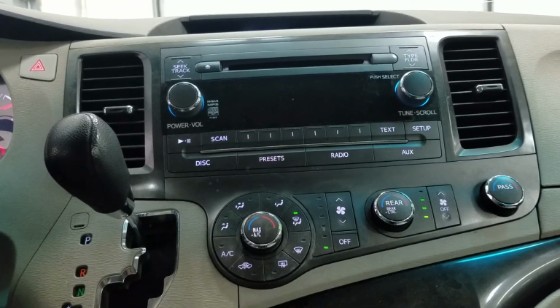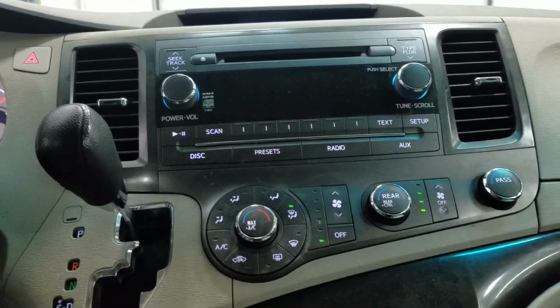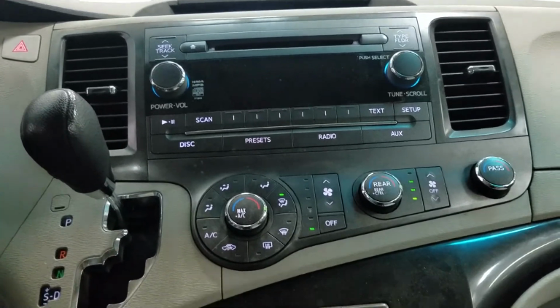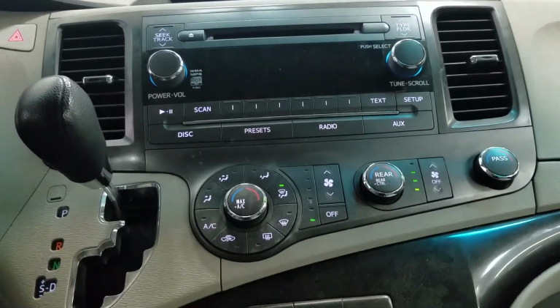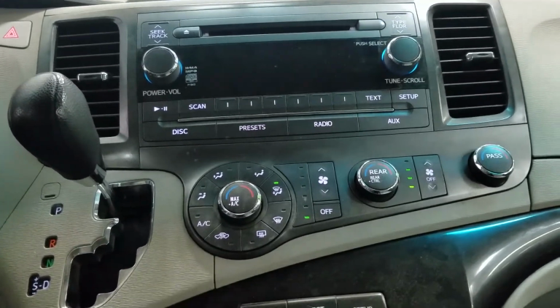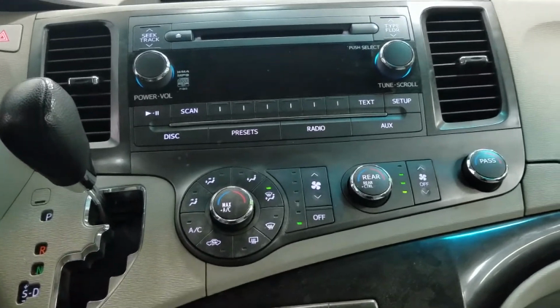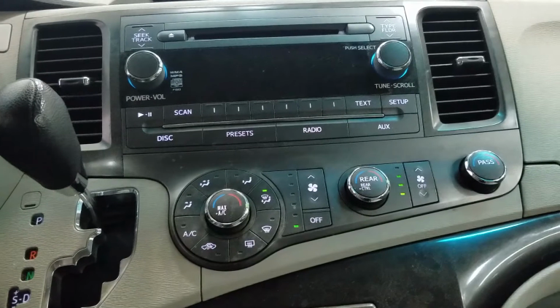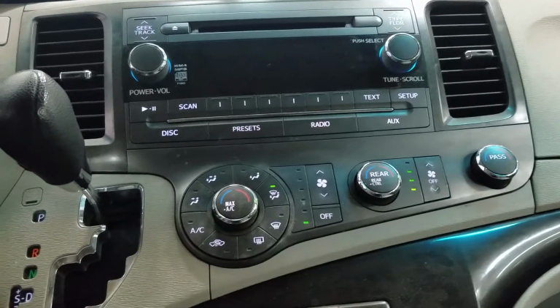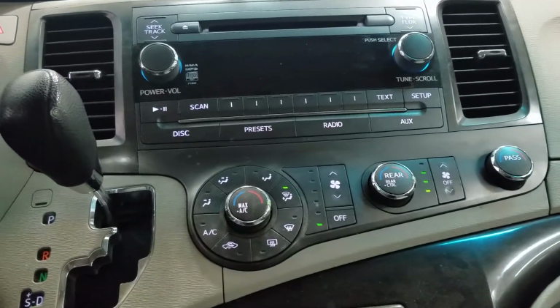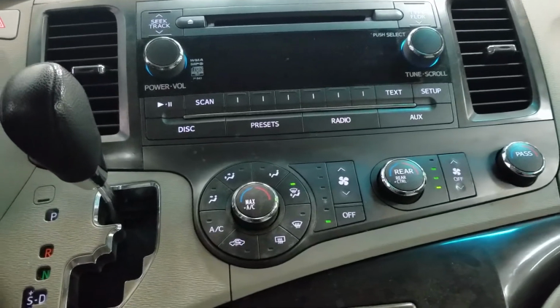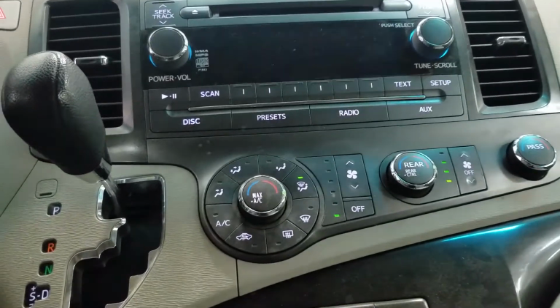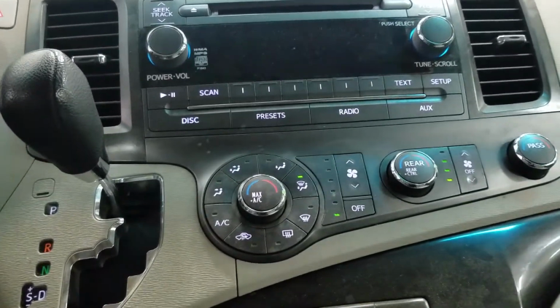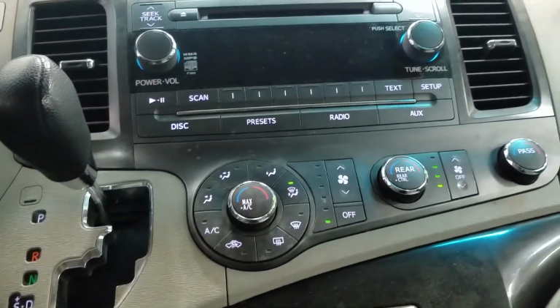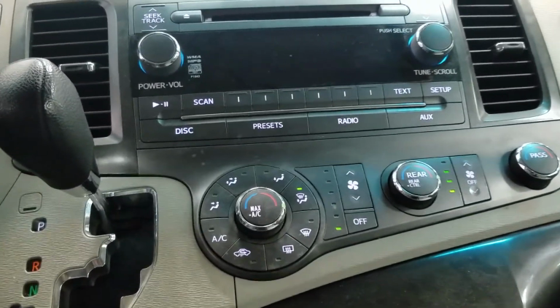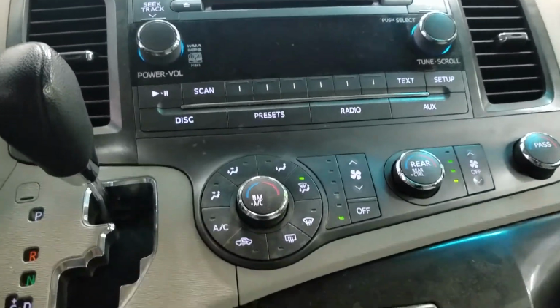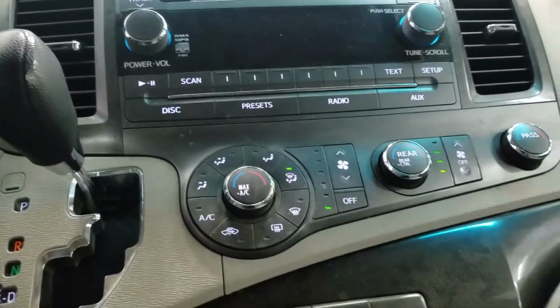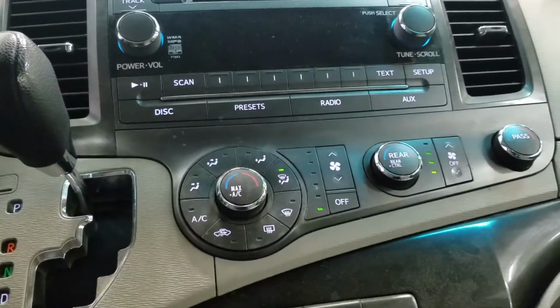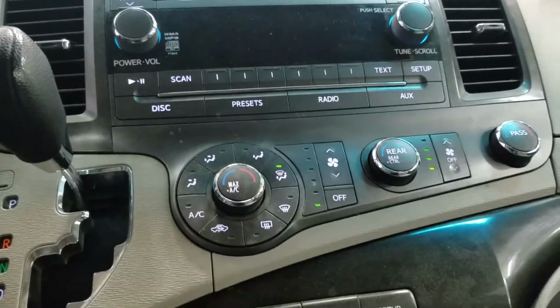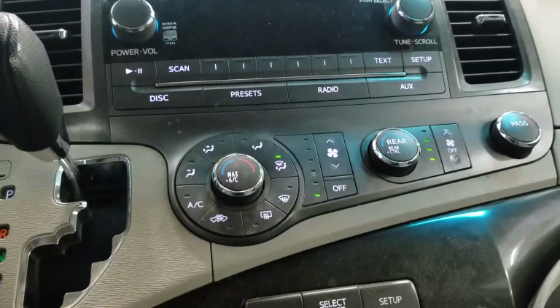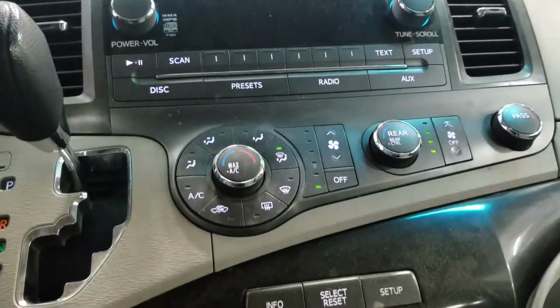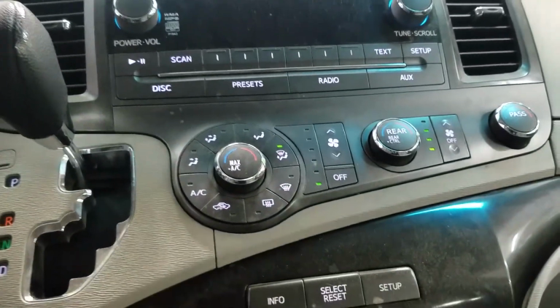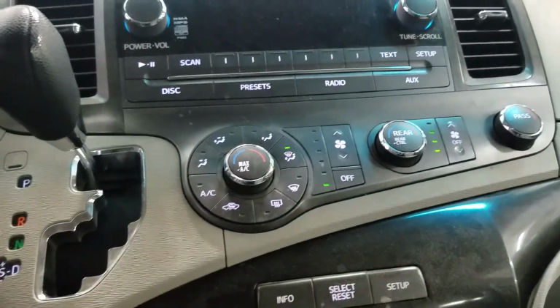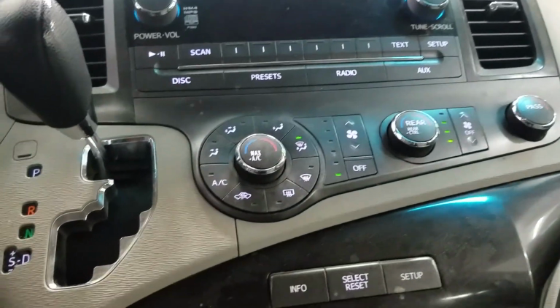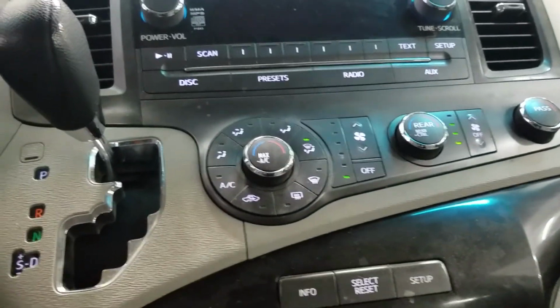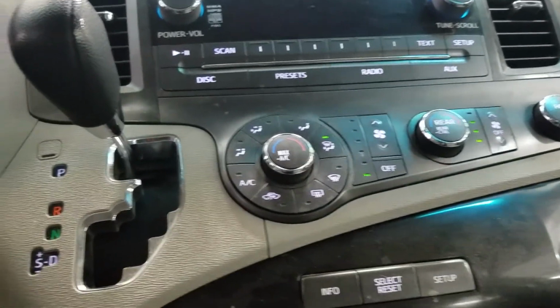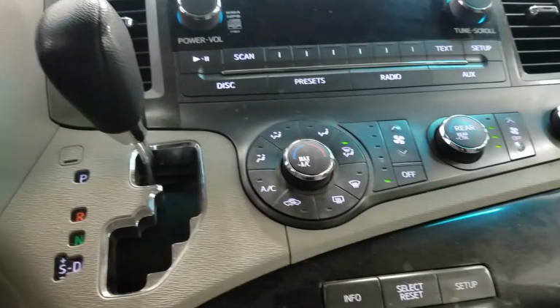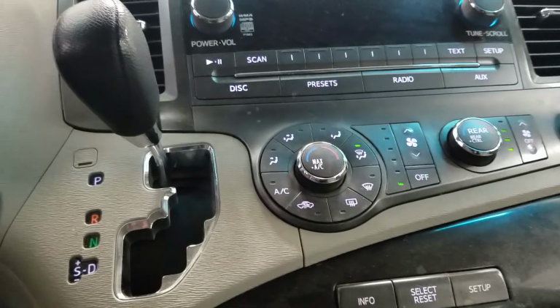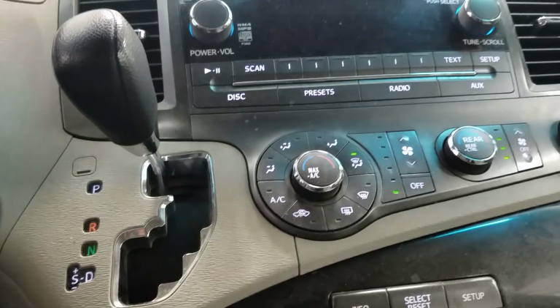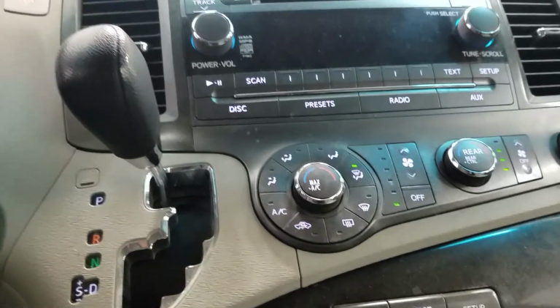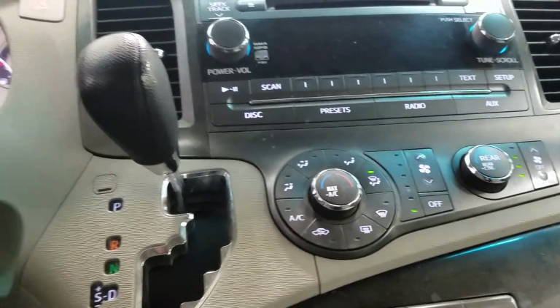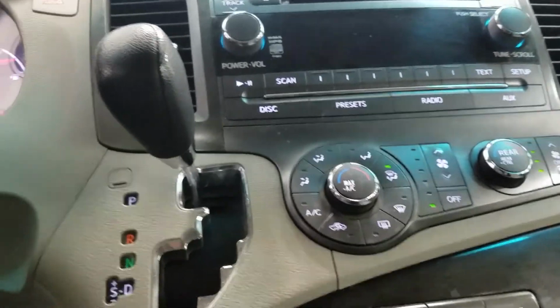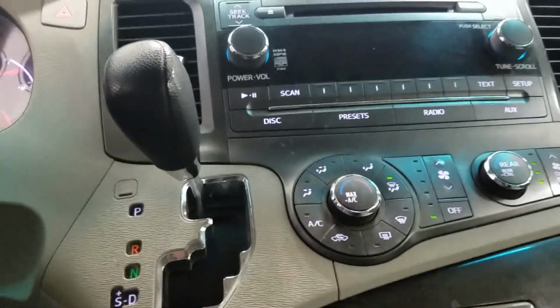Just below we have our dual climate control area as well as our rear climate control area, and we have our center console shifter.